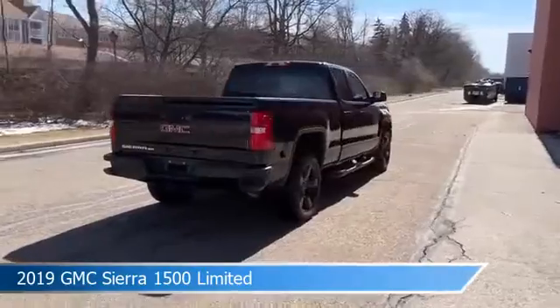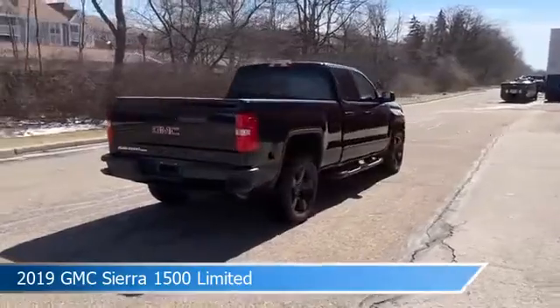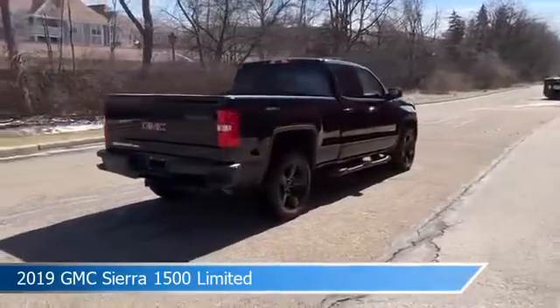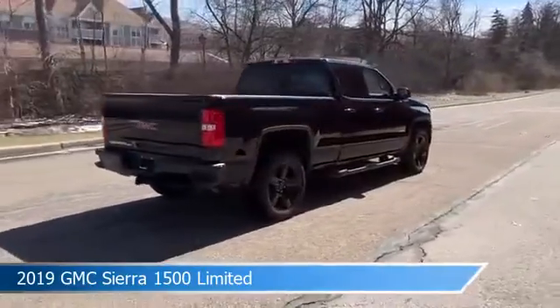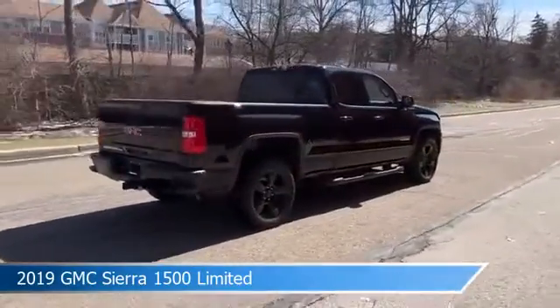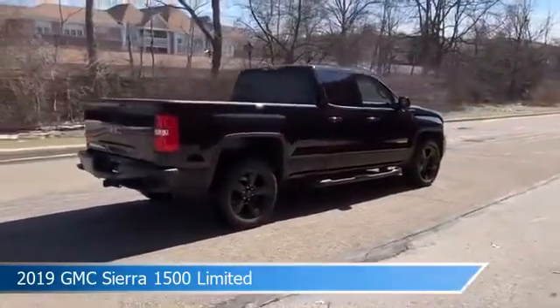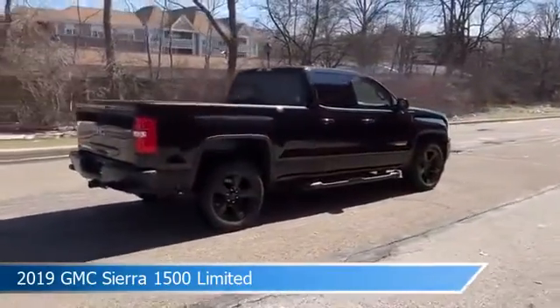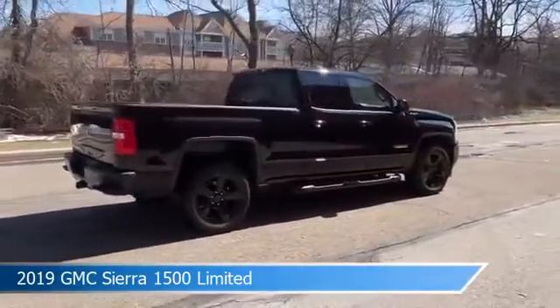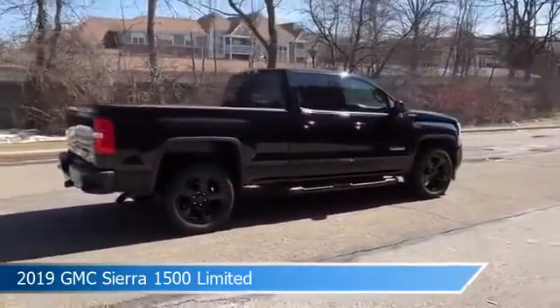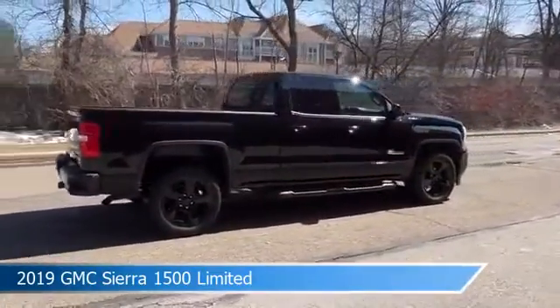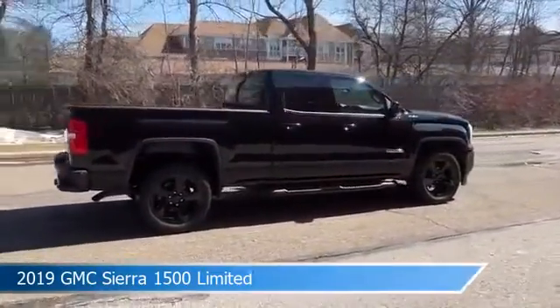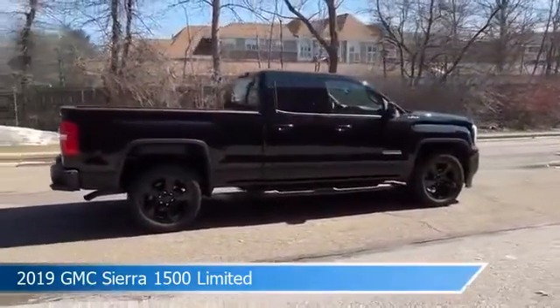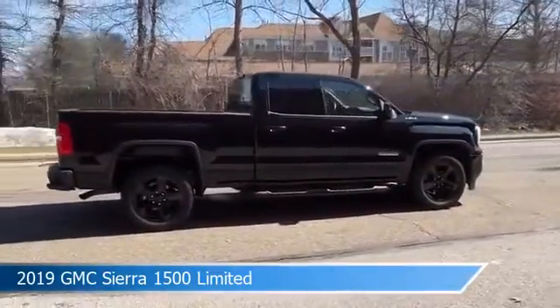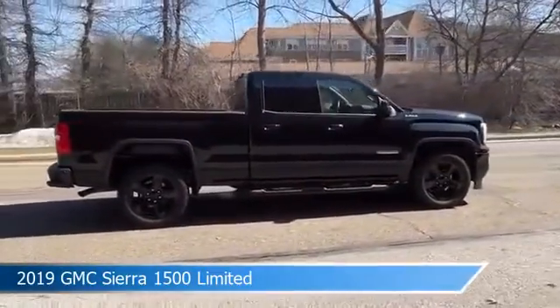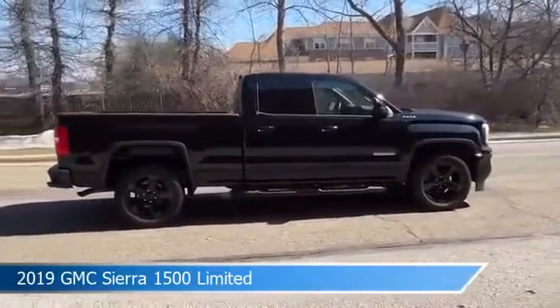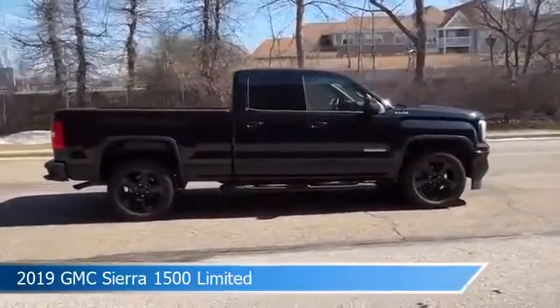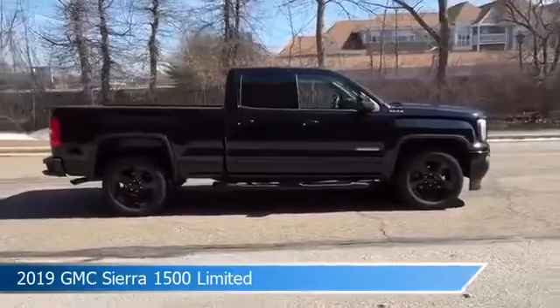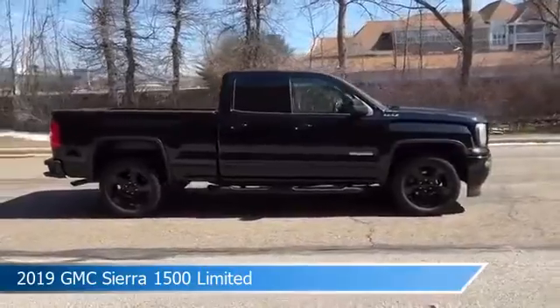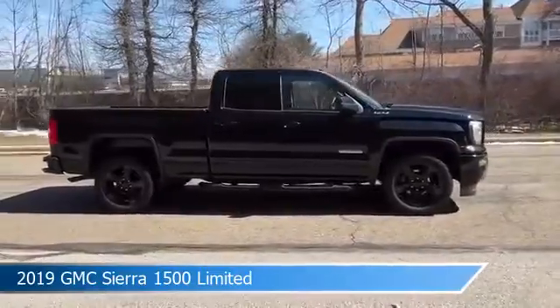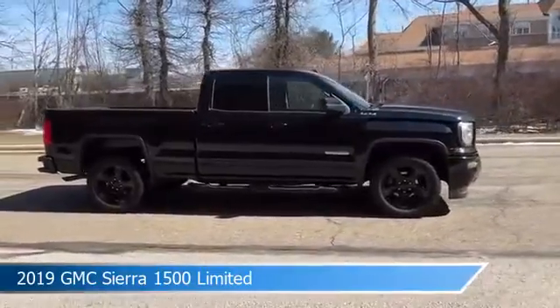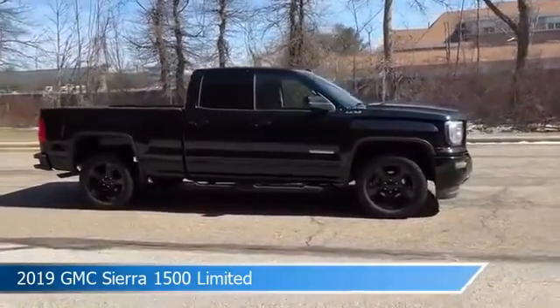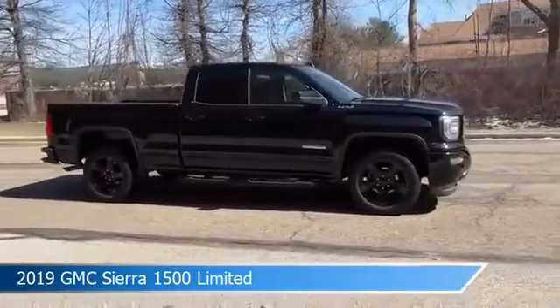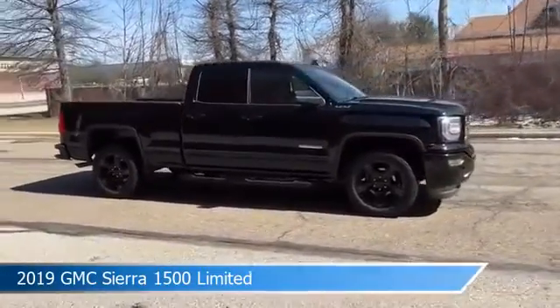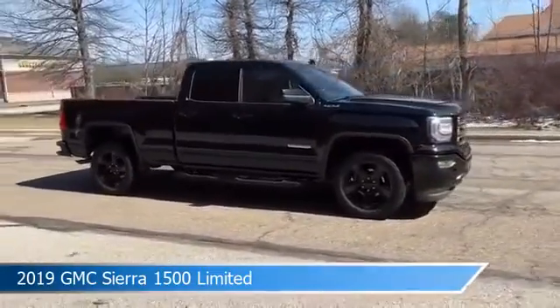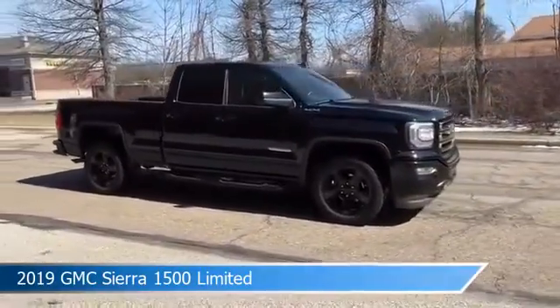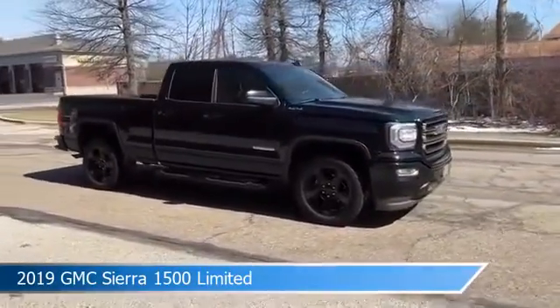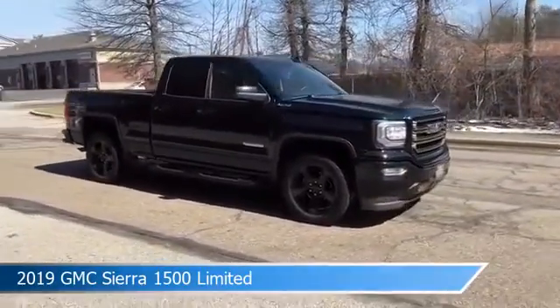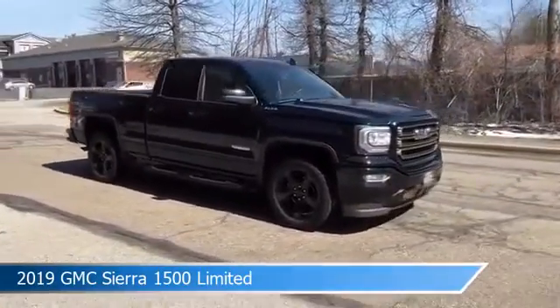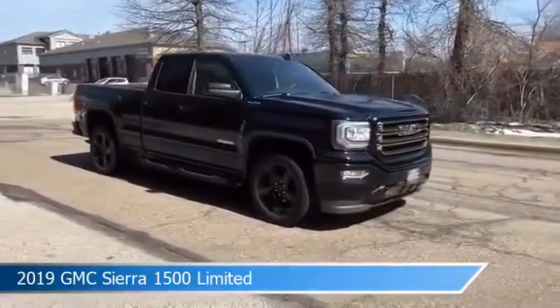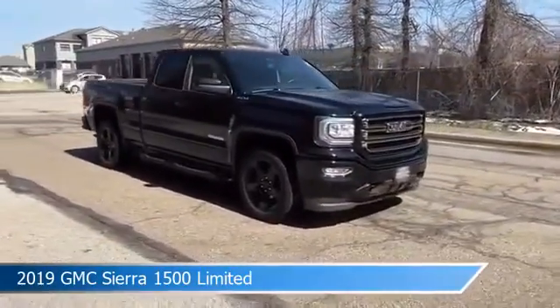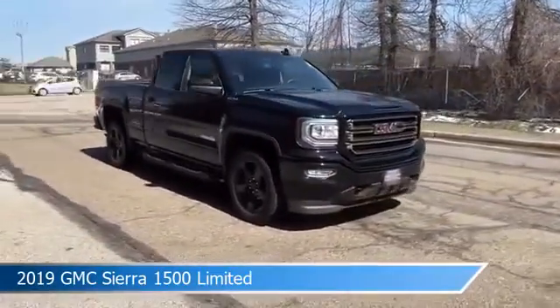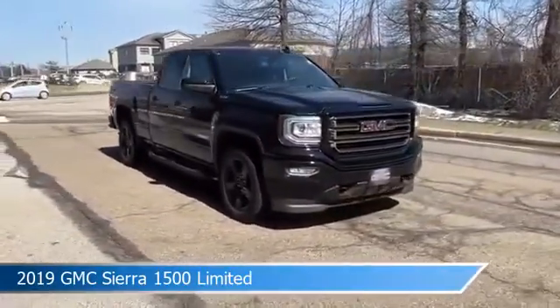This car comes with some great features including anti-lock brakes, power outlet, auxiliary input, backup camera, and more. Come in and check it out today.